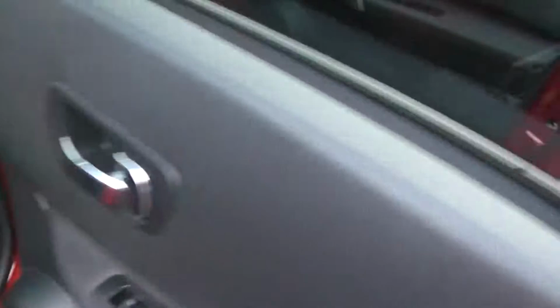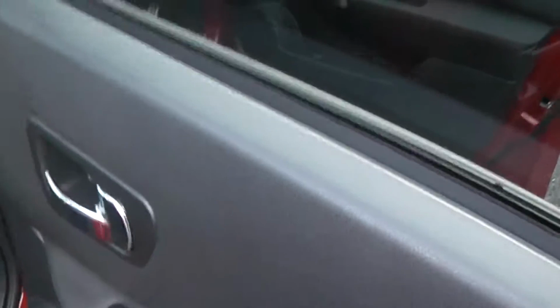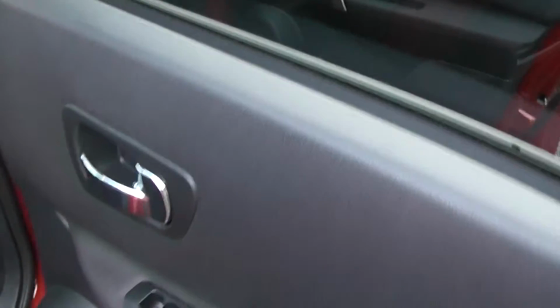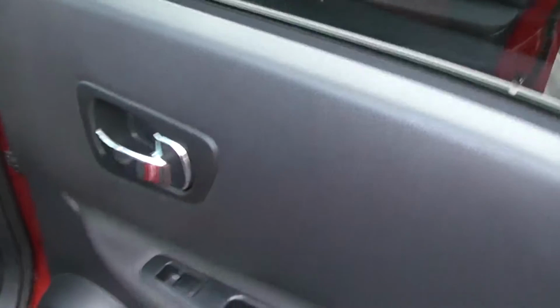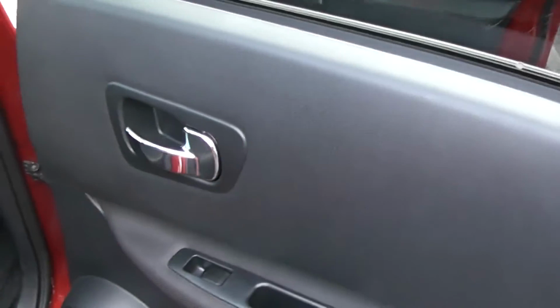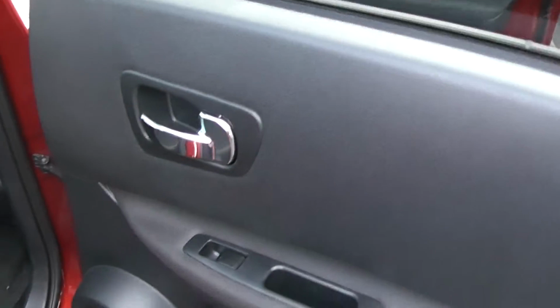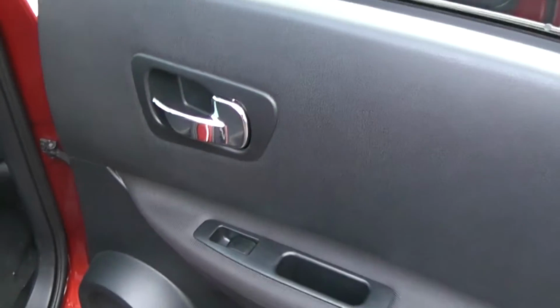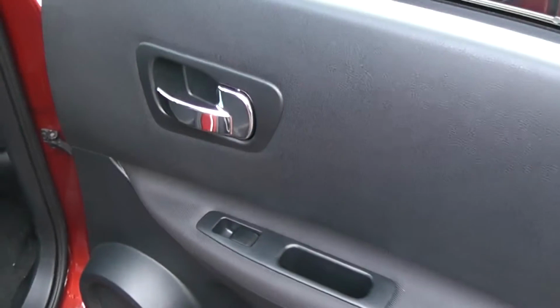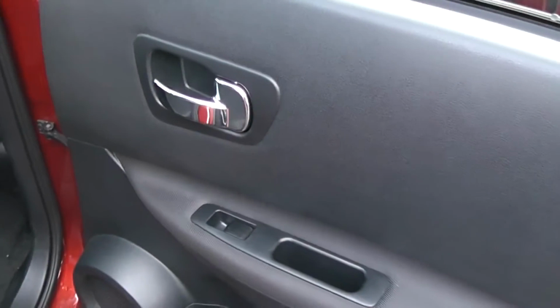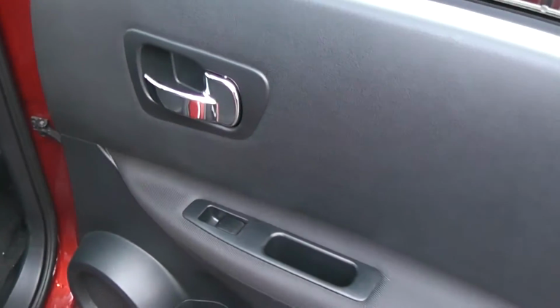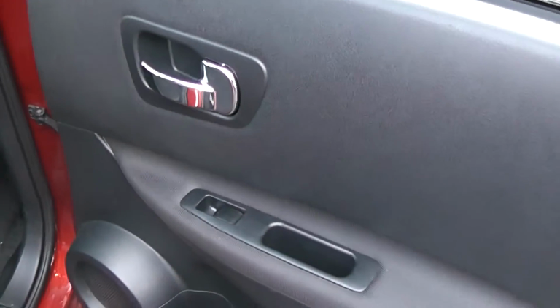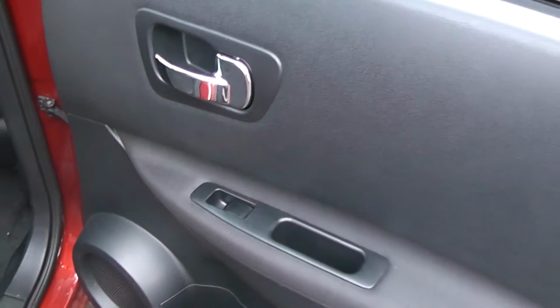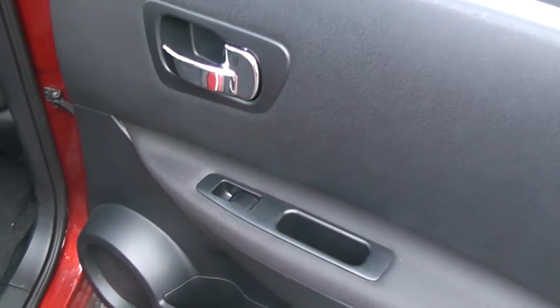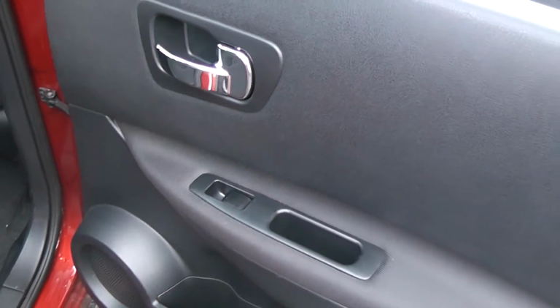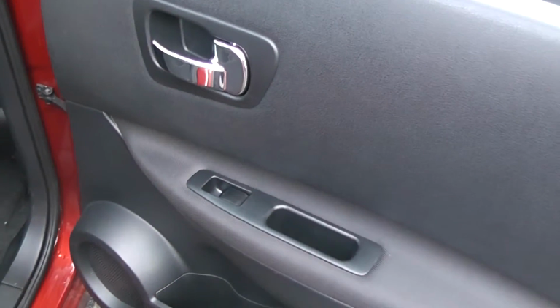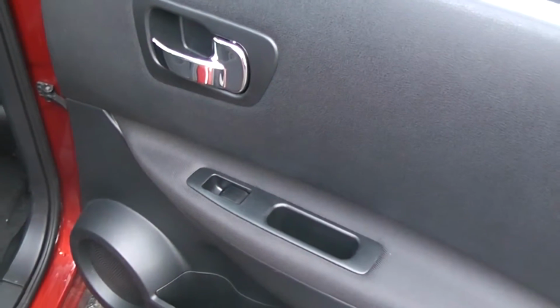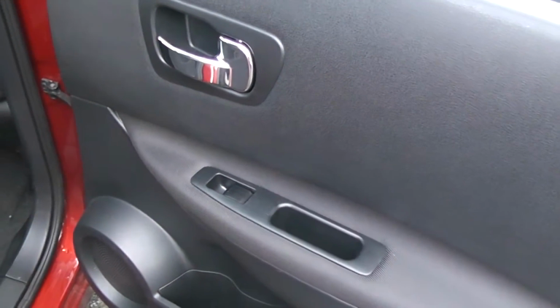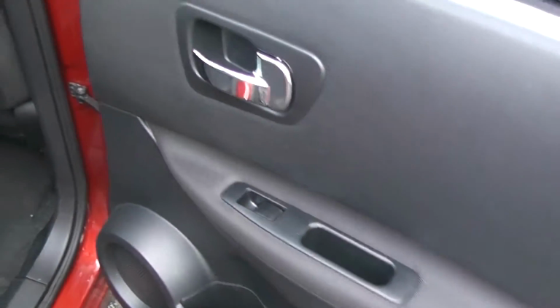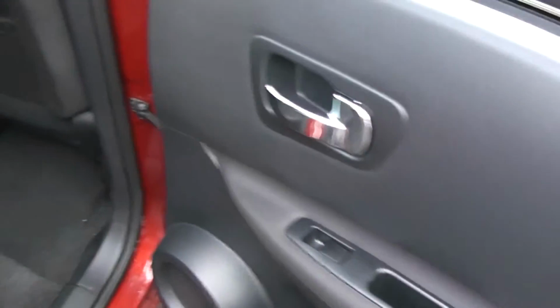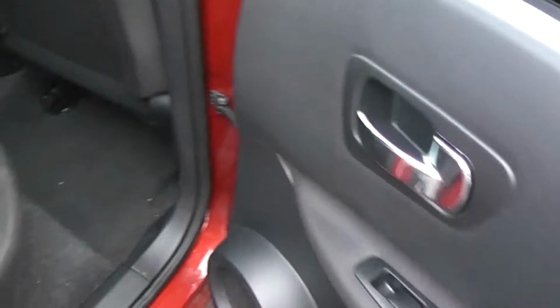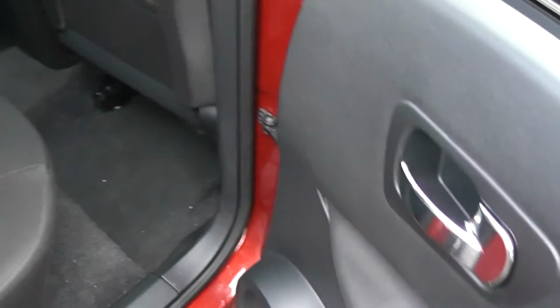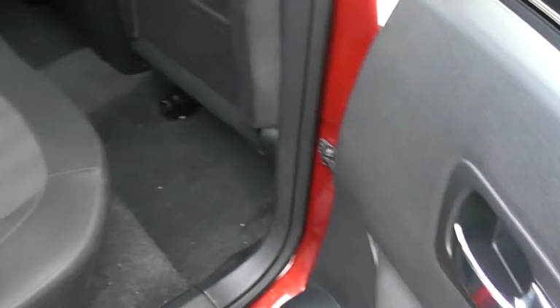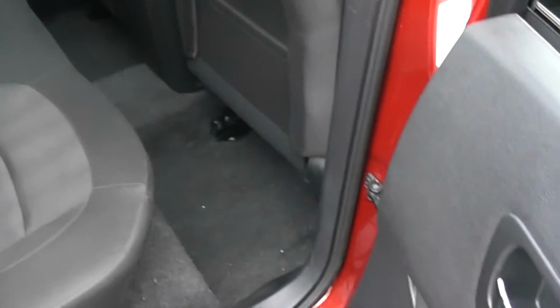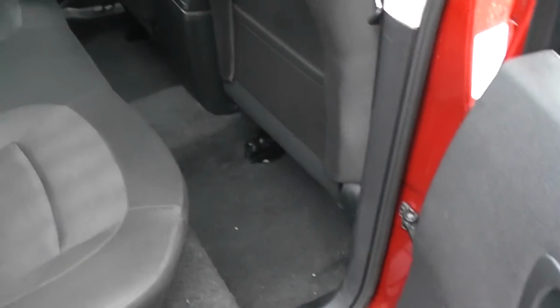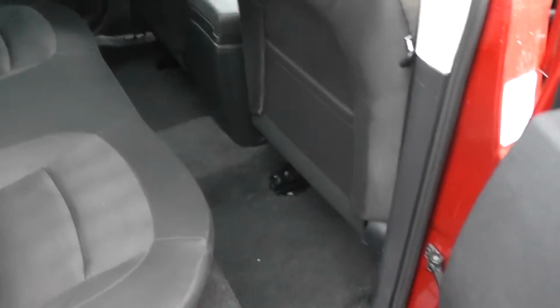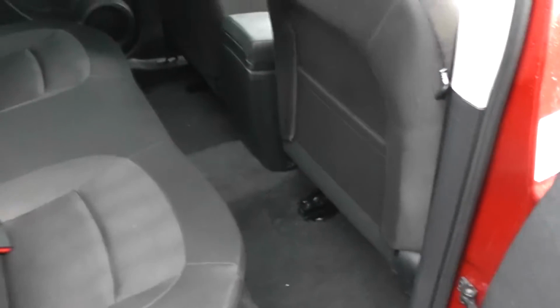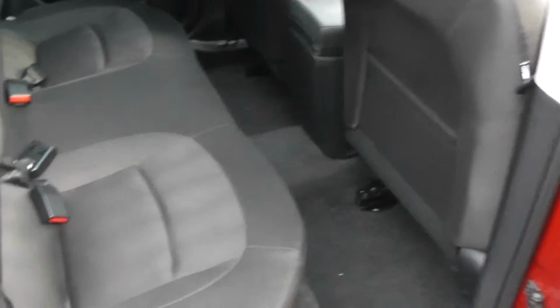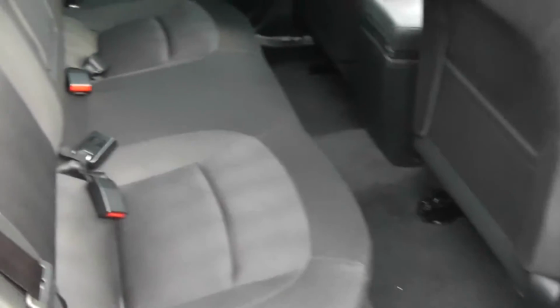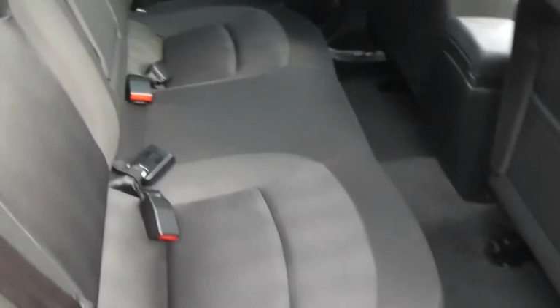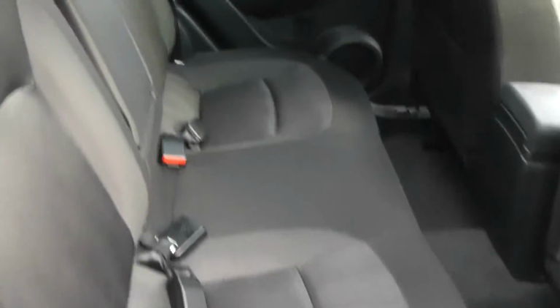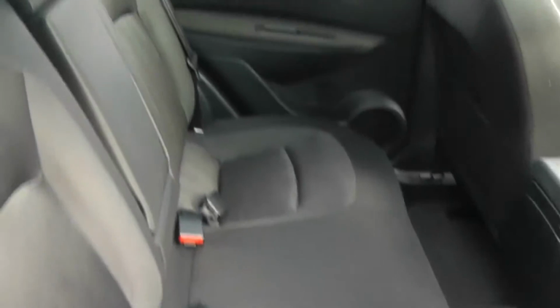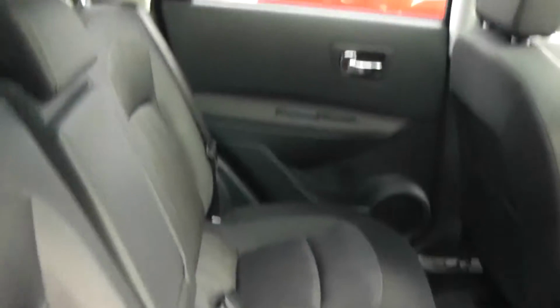To the side of the vehicle we have the chrome finish handles, electric windows, audio speakers in both doors. We have fantastic legroom and very spacious headroom.